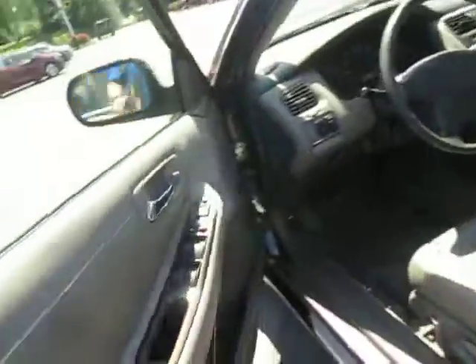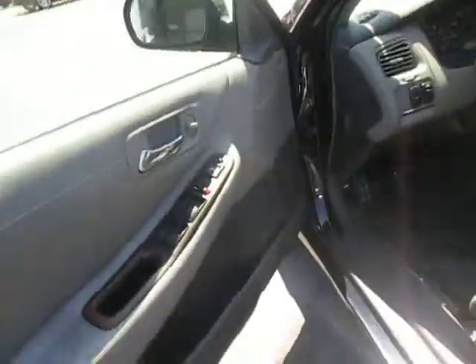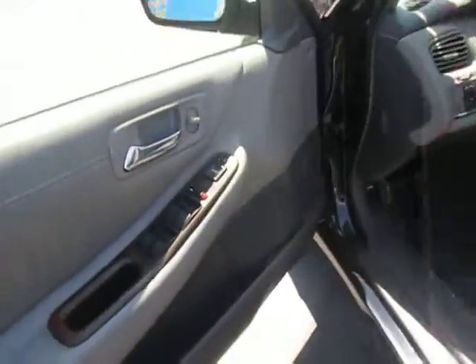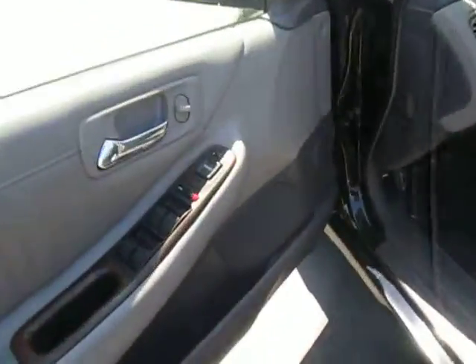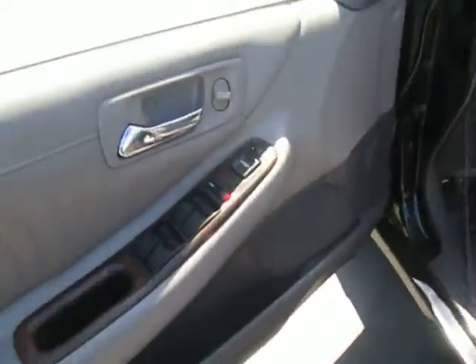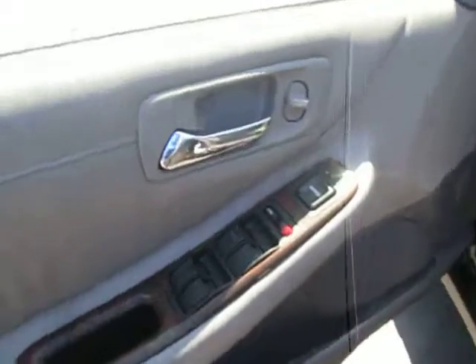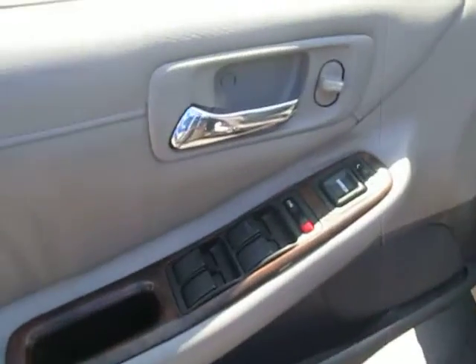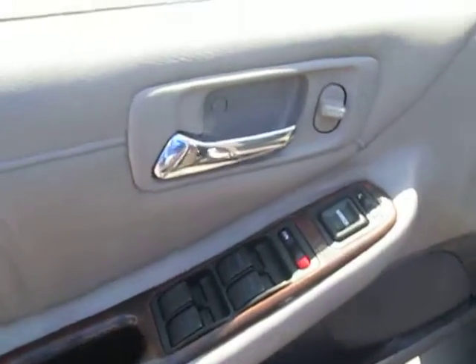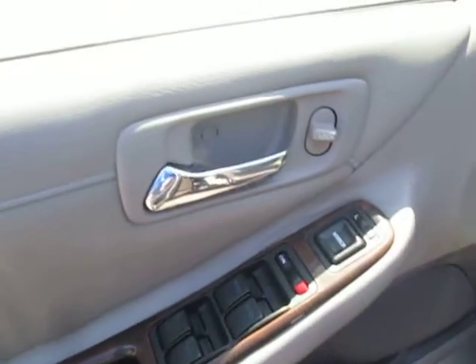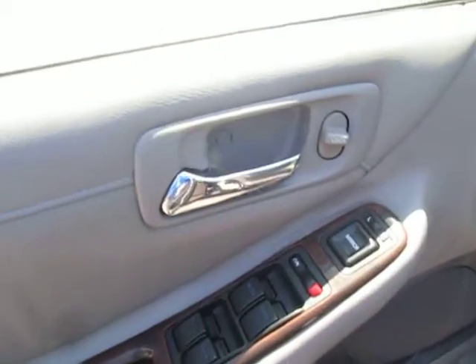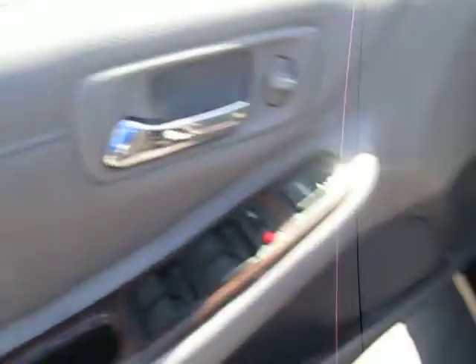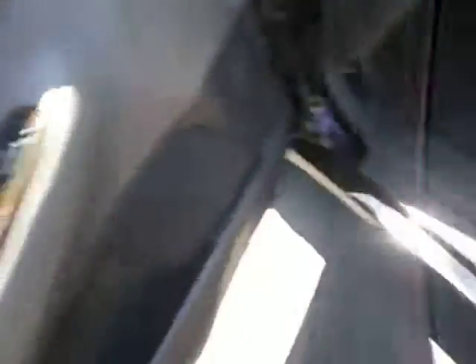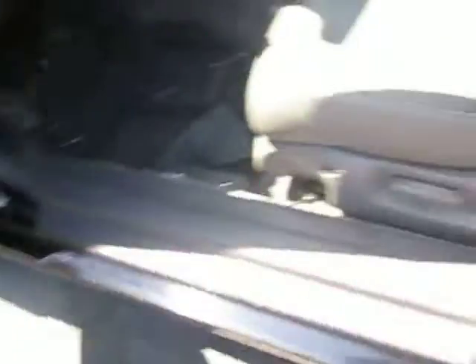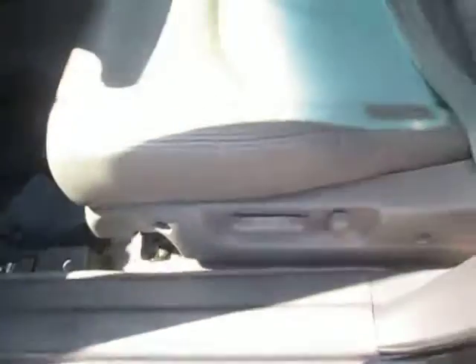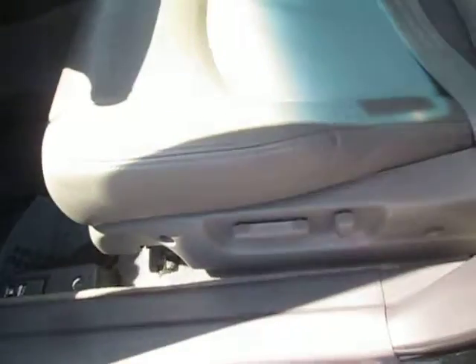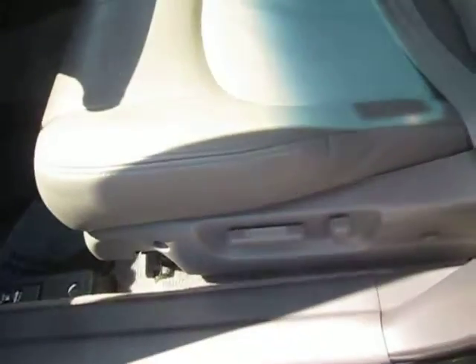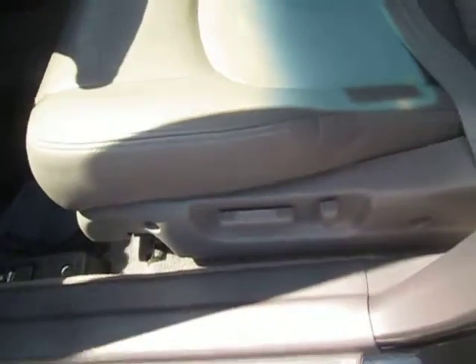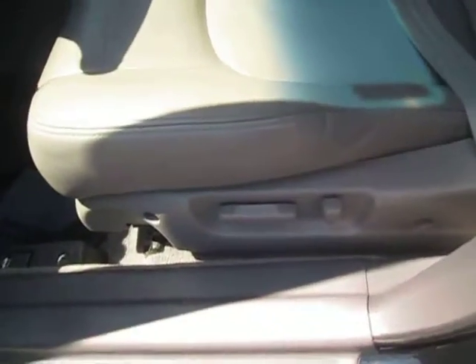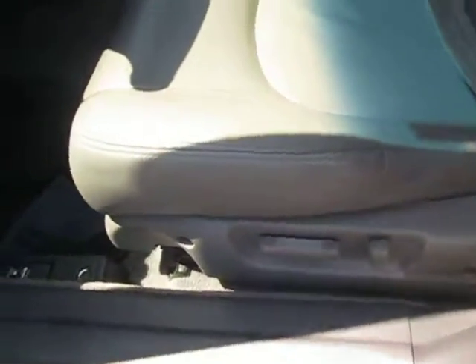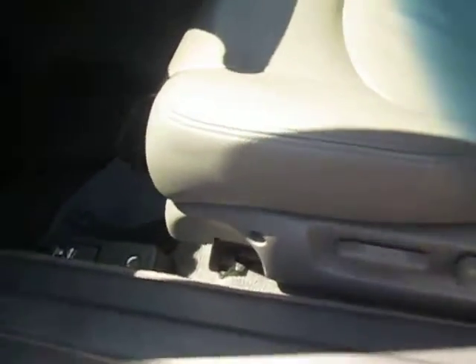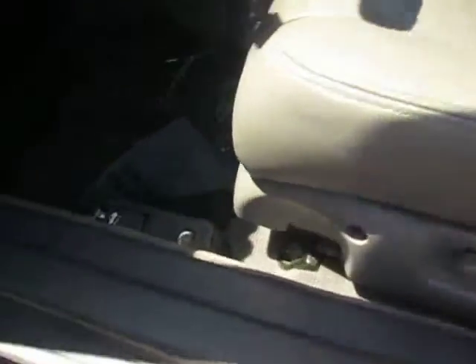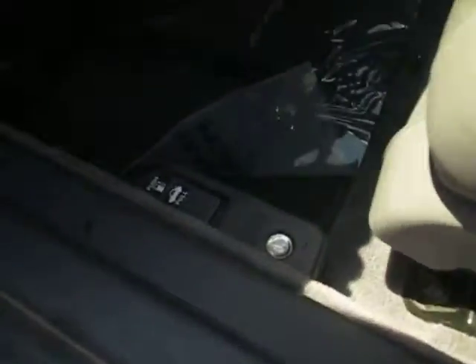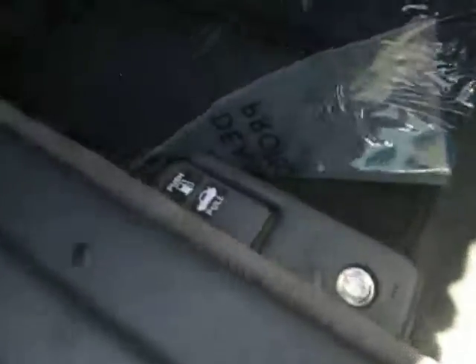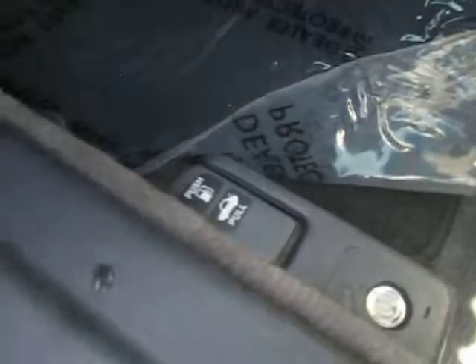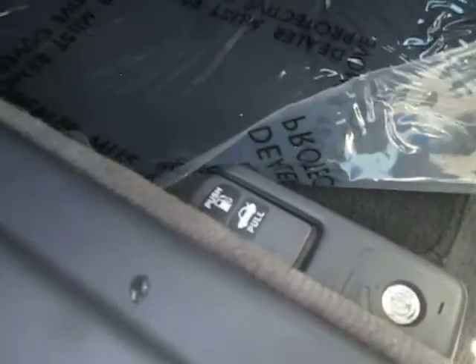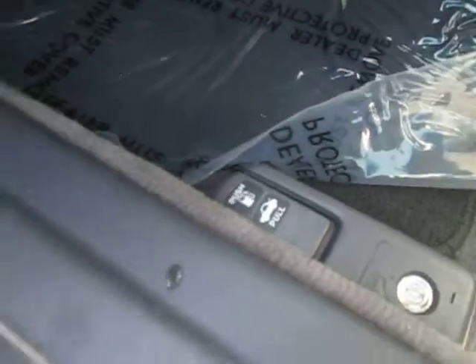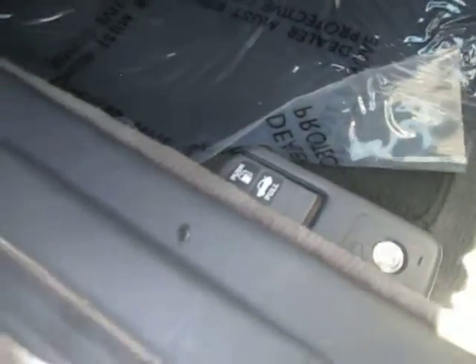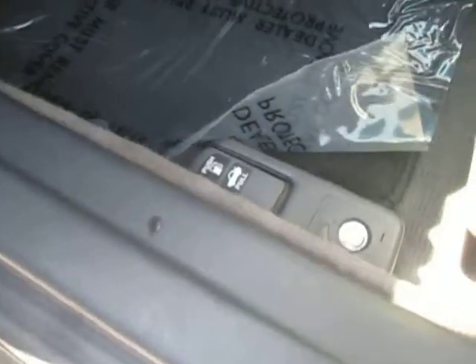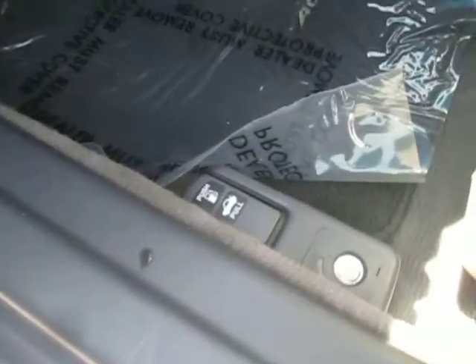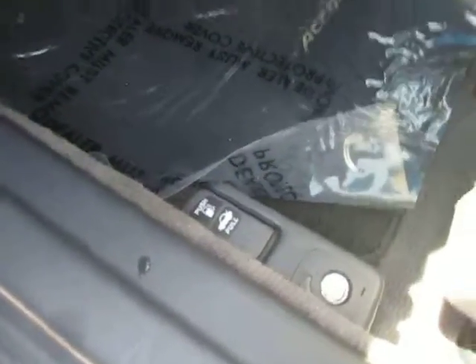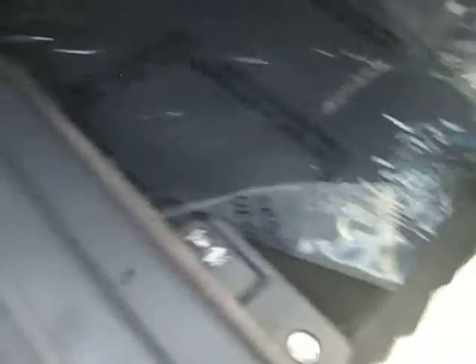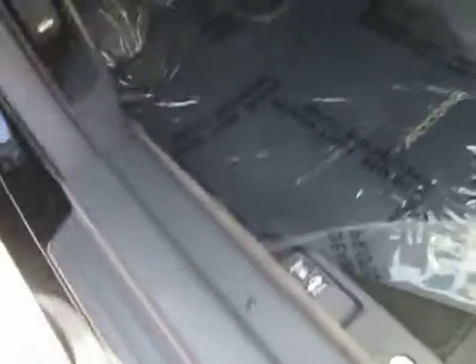On the inside here we have our automatic door locks, windows, mirror control, and down below is automatic seats guys. Push and pull, trunk lid and gas tank.